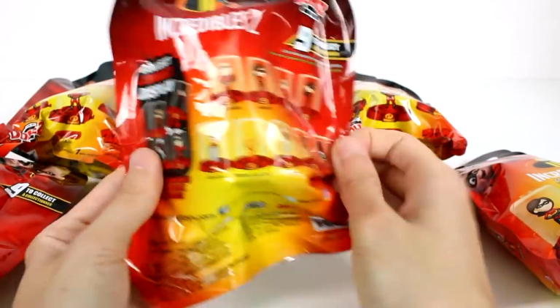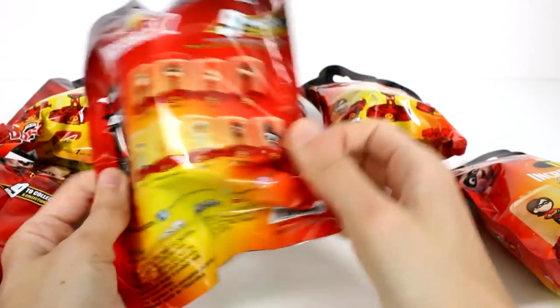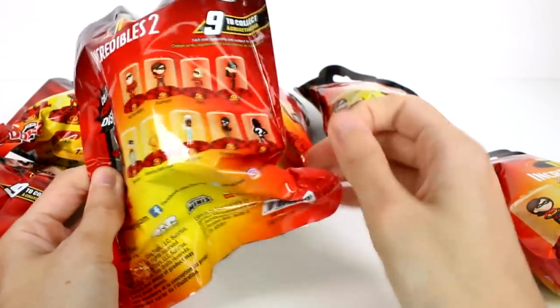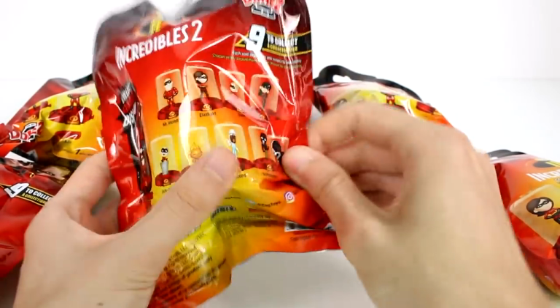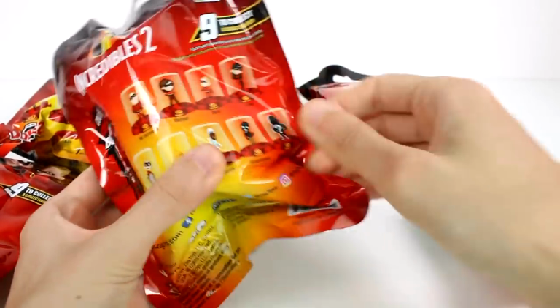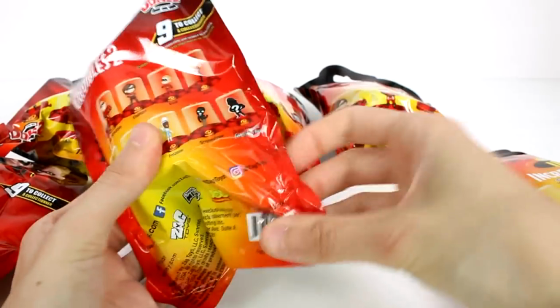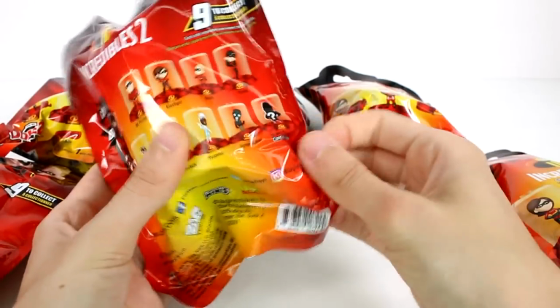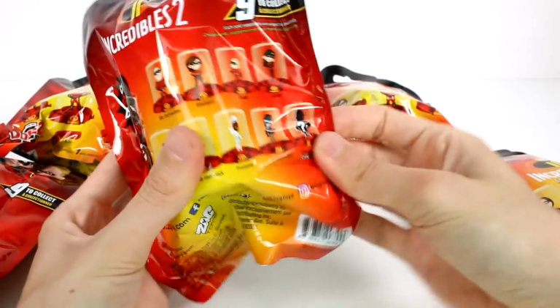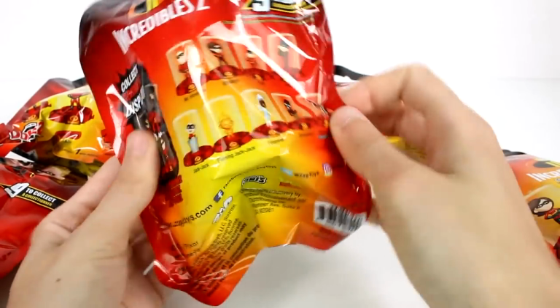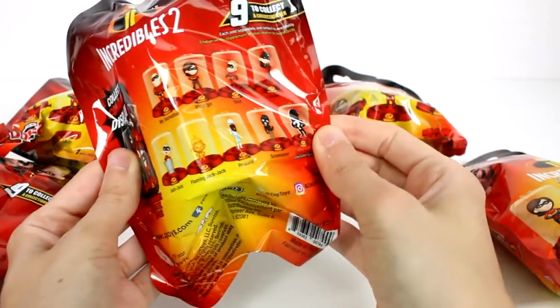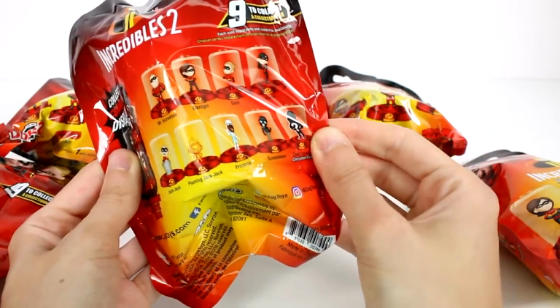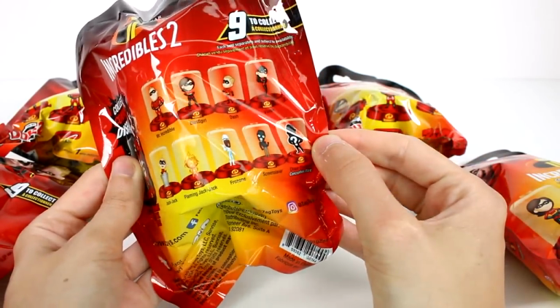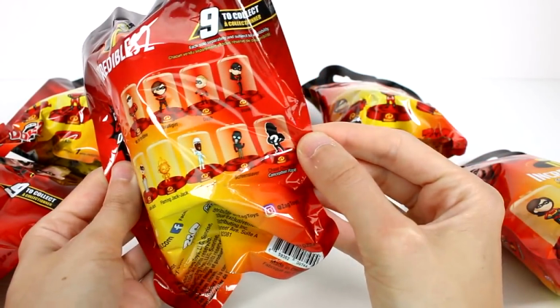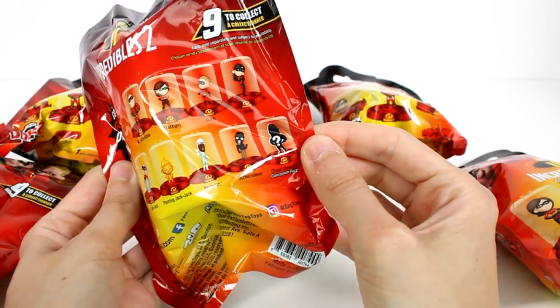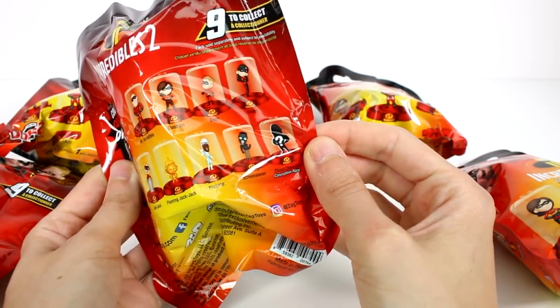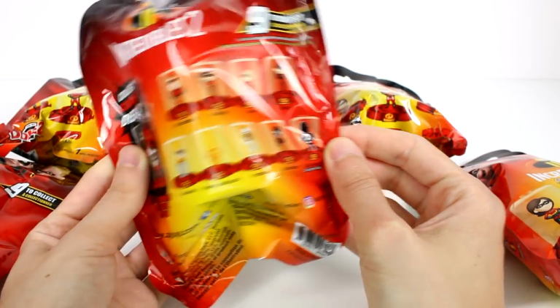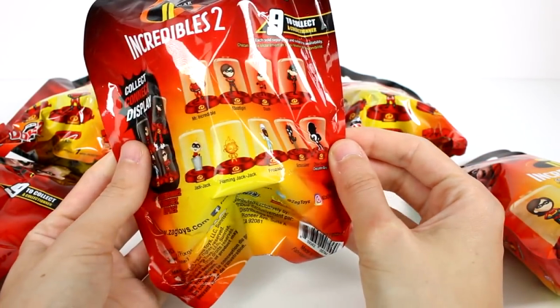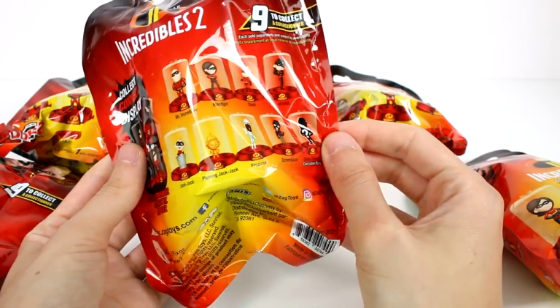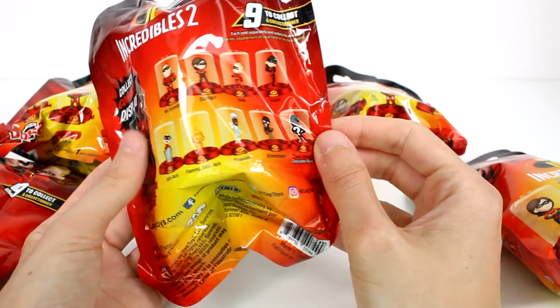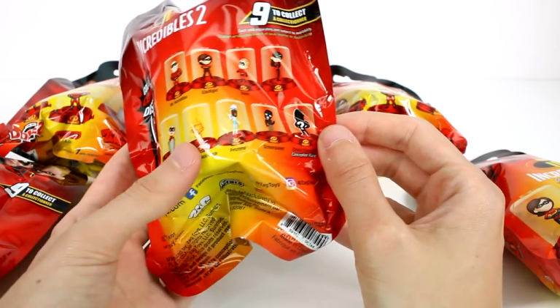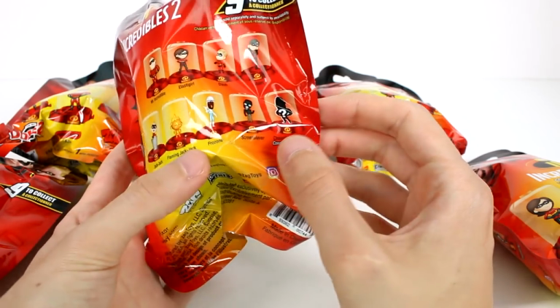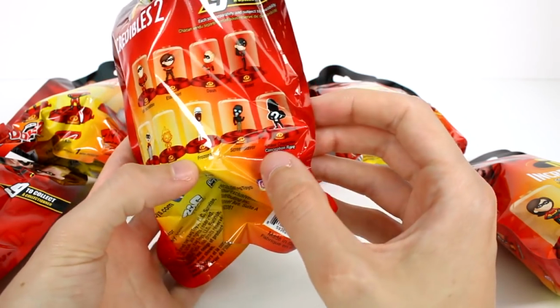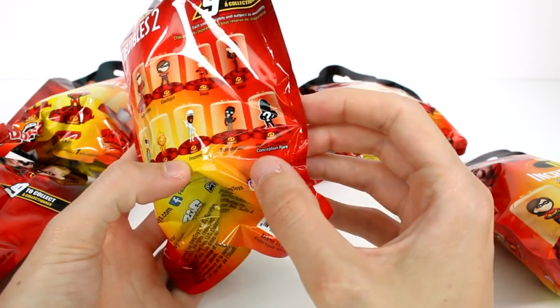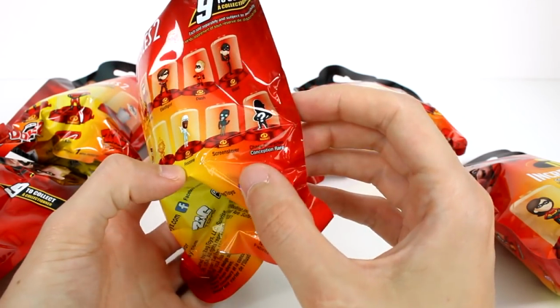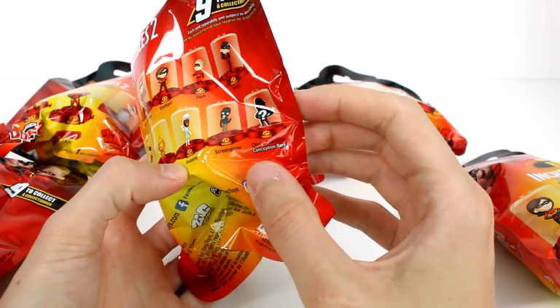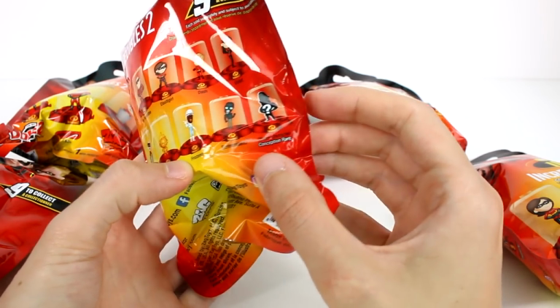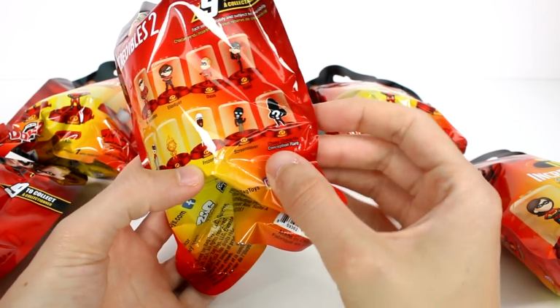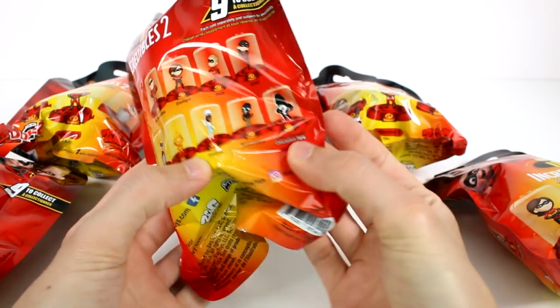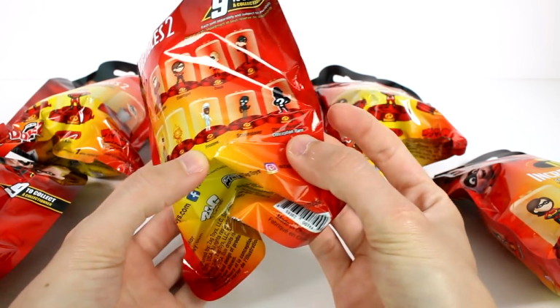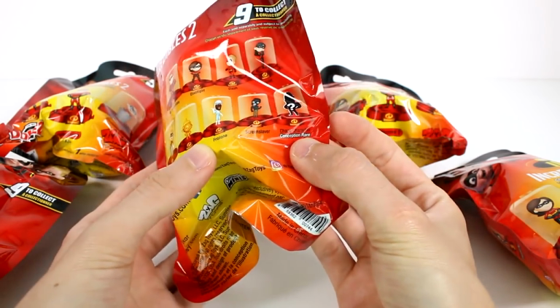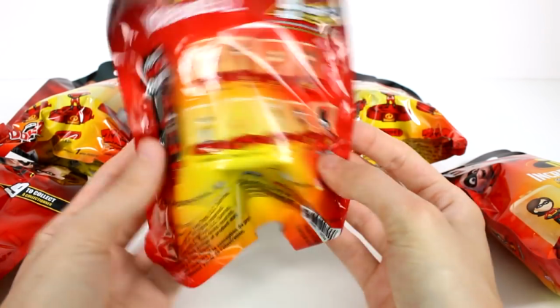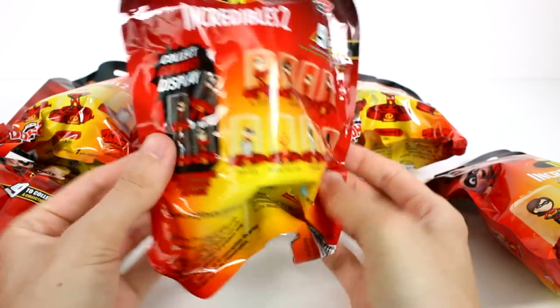If we flip it around, it shows you who you can collect. Here we can get Mr. Incredible, Elastigirl, Dash, Violet, Jack-Jack, Flaming Jack-Jack, Frozone, Screenslaver, and the Chaser Character.